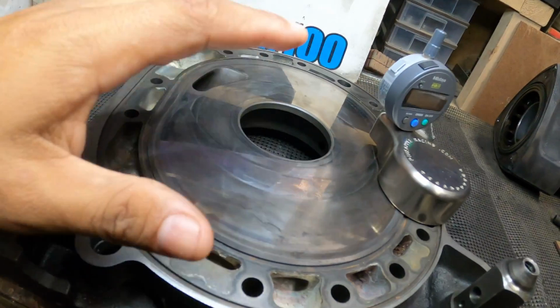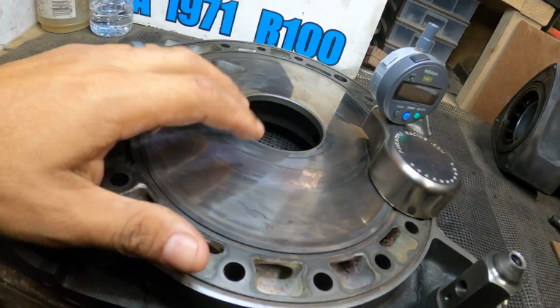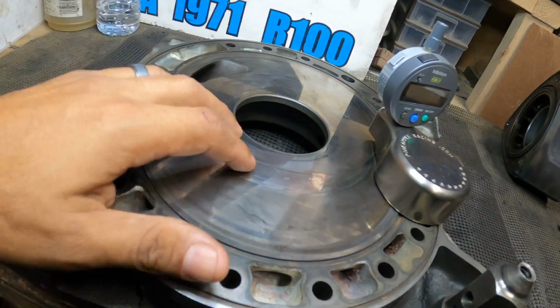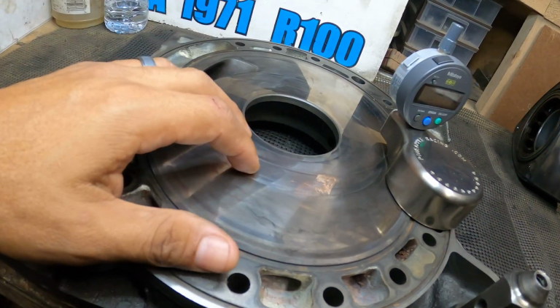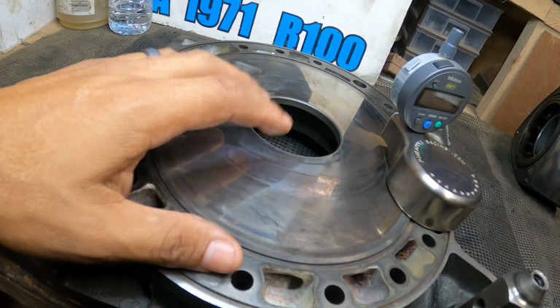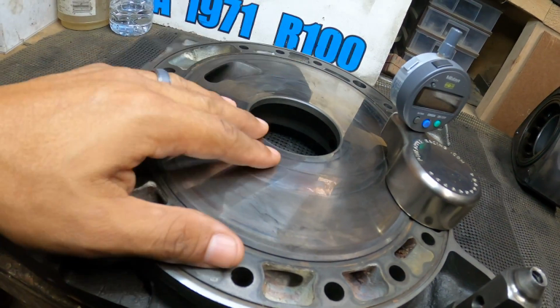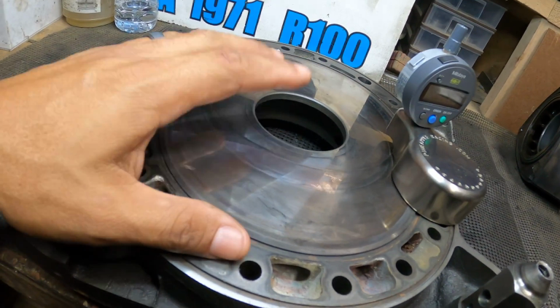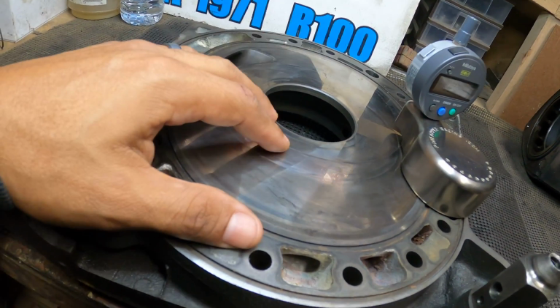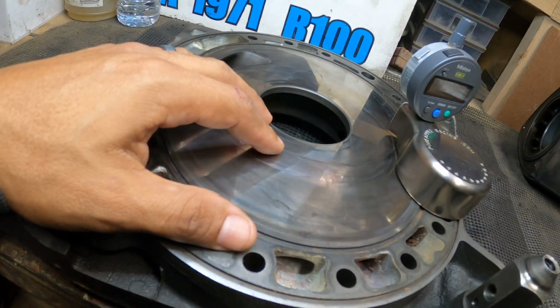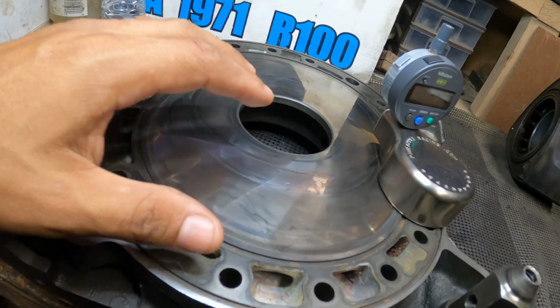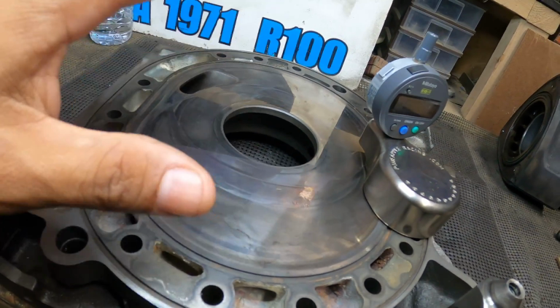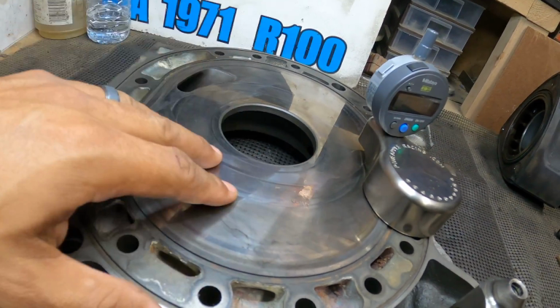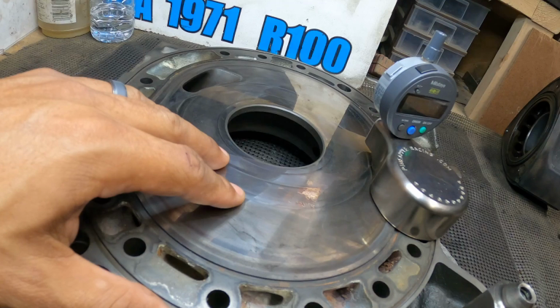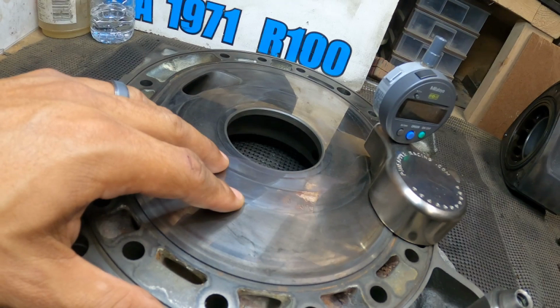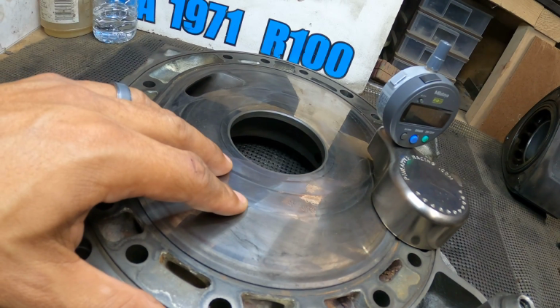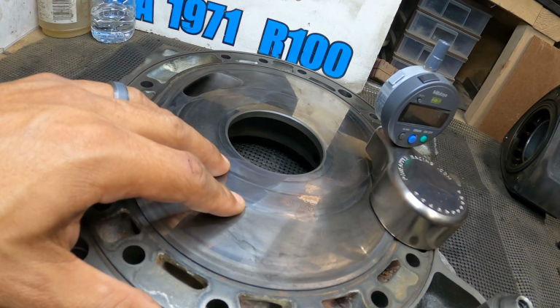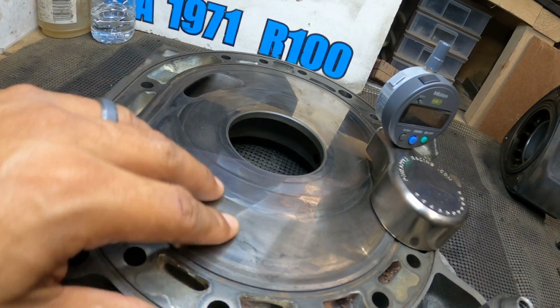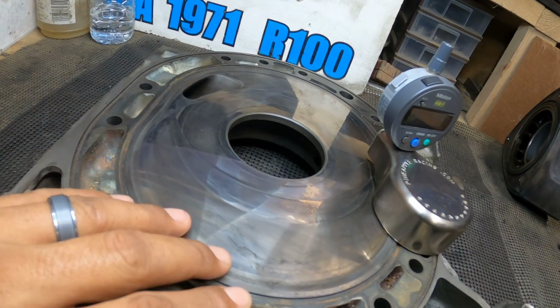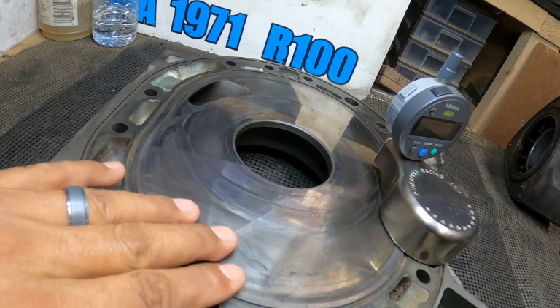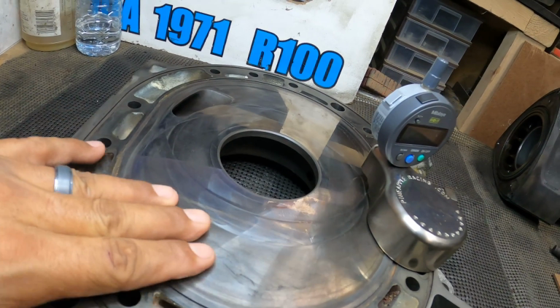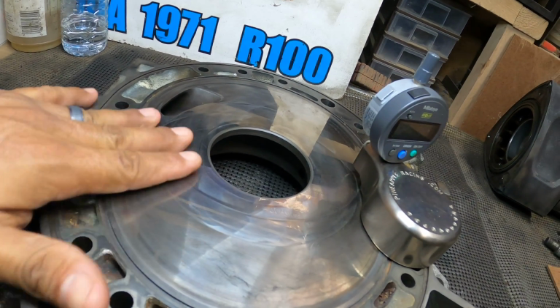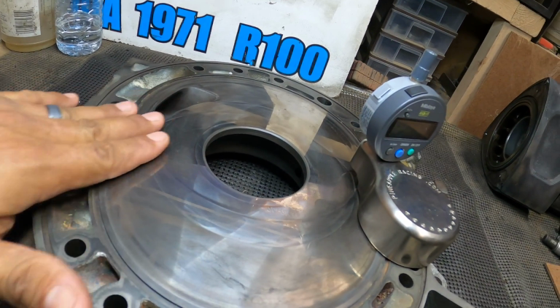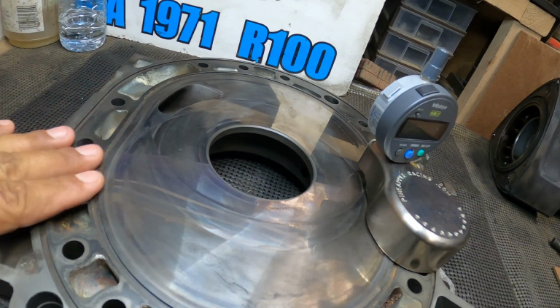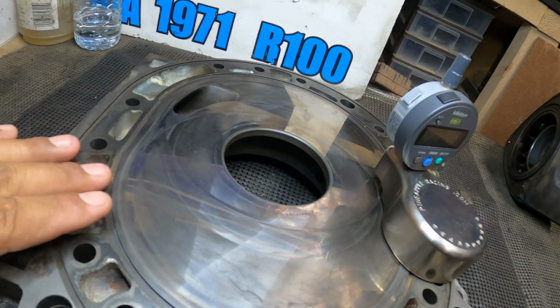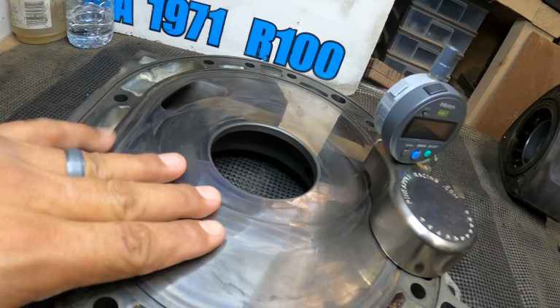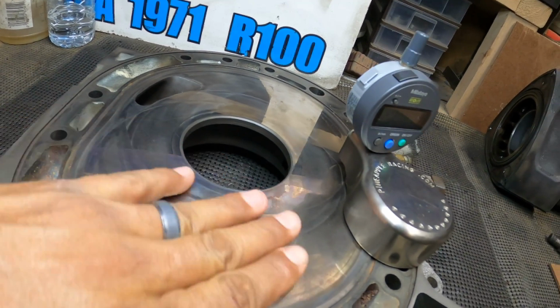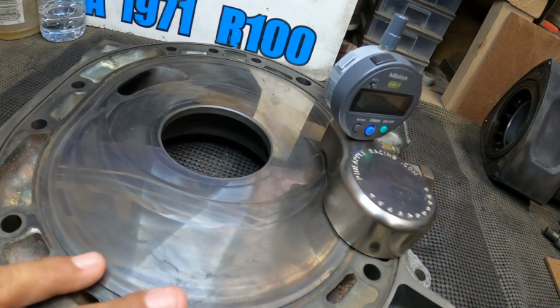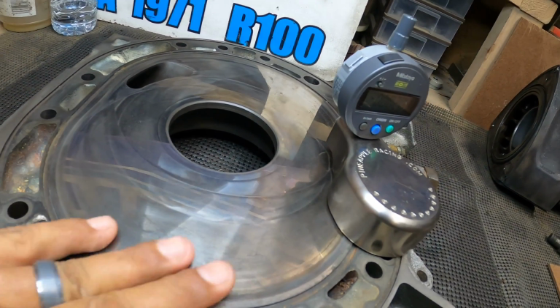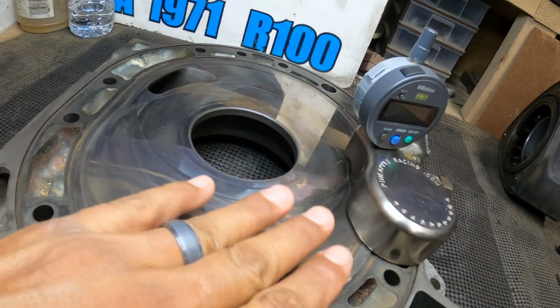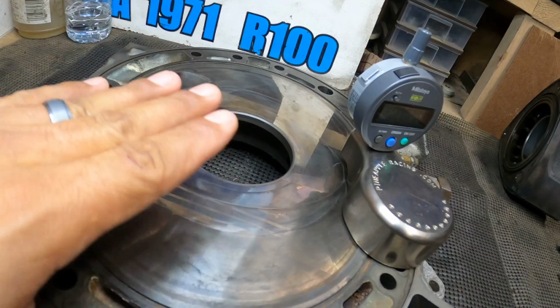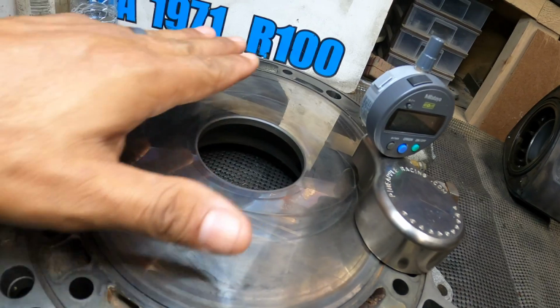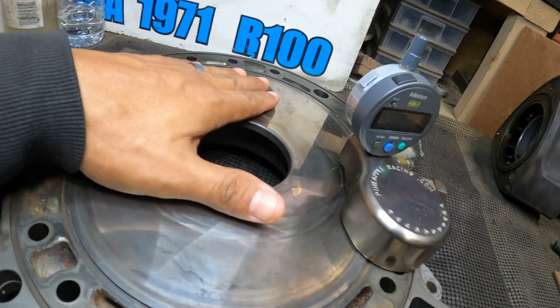Right off the bat, this is a turbo two rear iron, and right off the bat I'm going to let you guys know - this iron is no good.